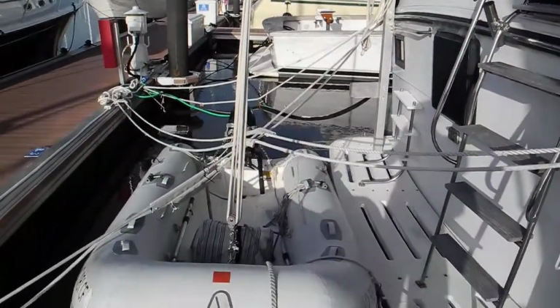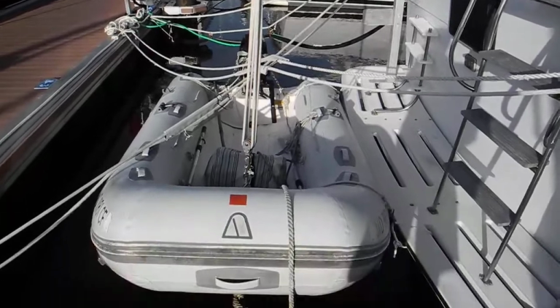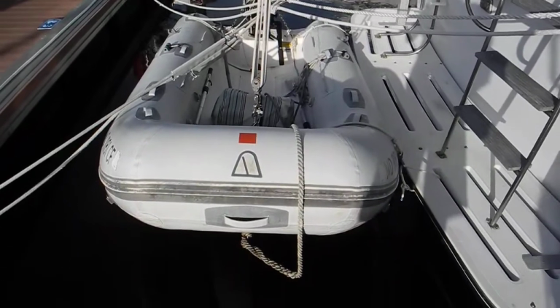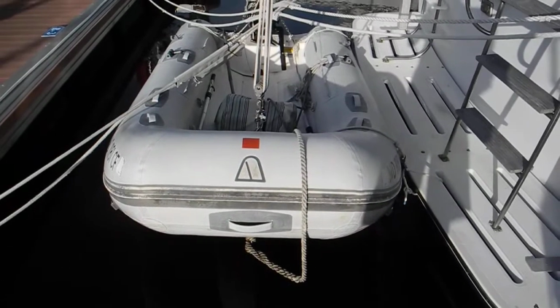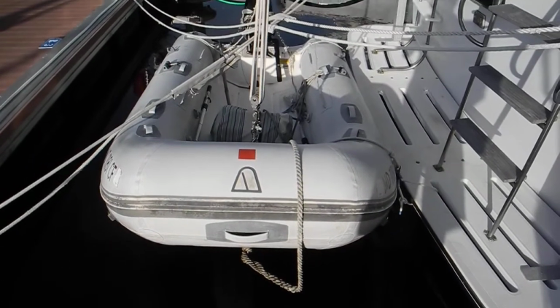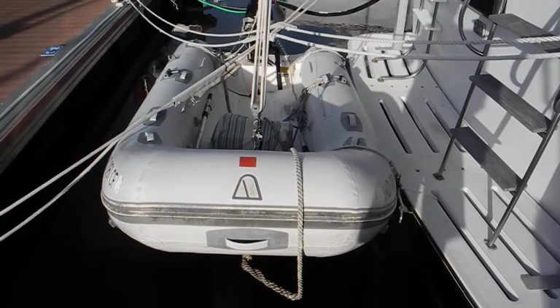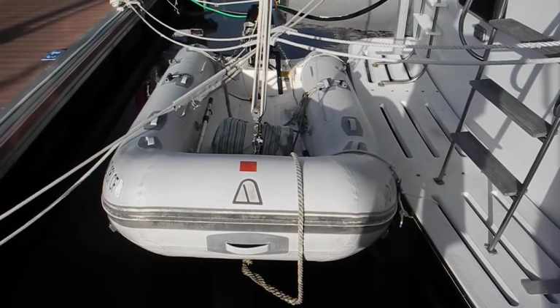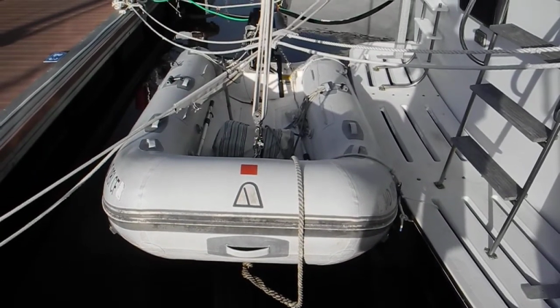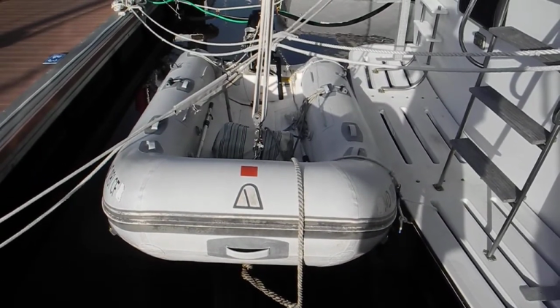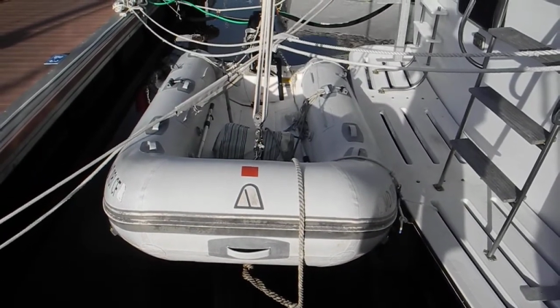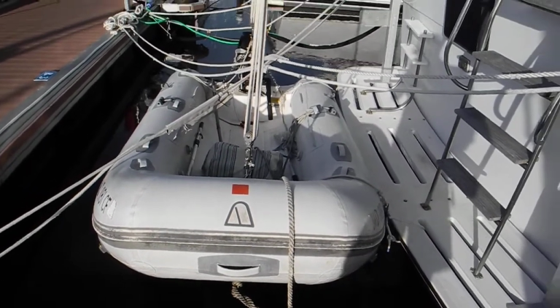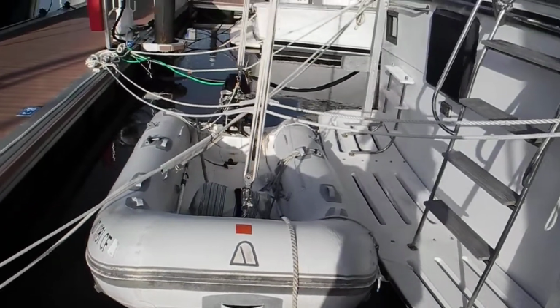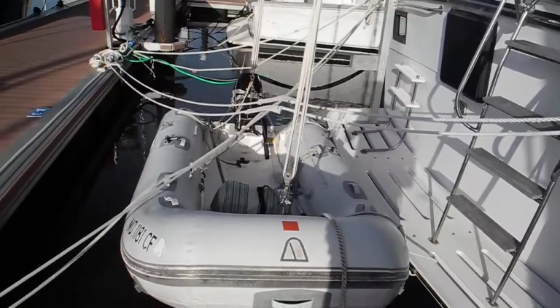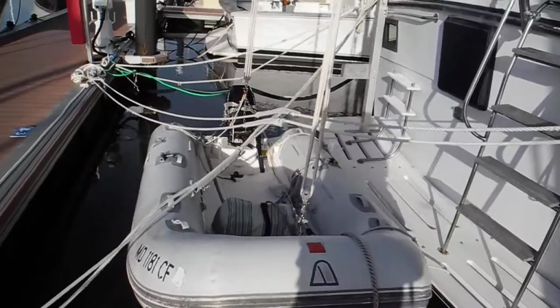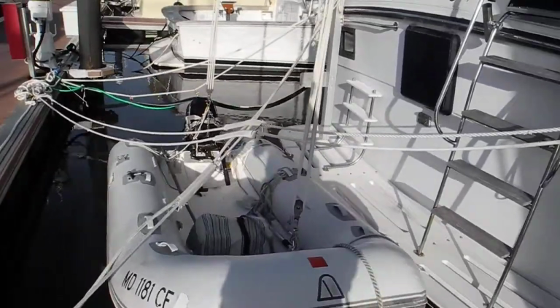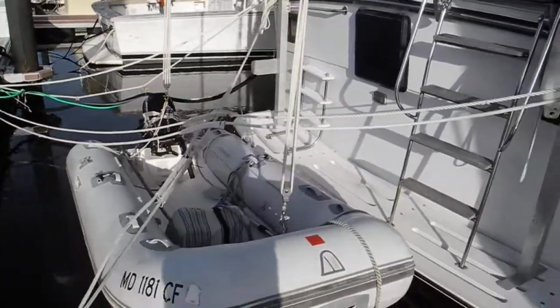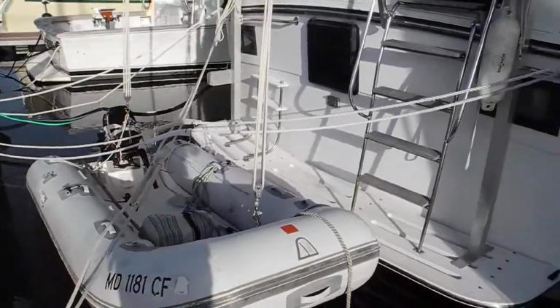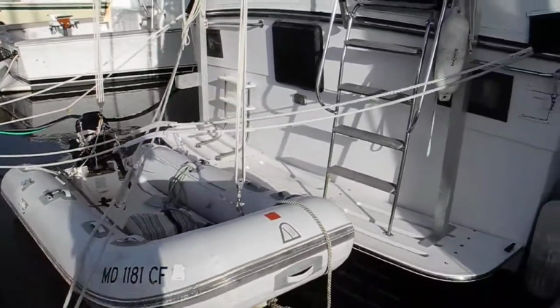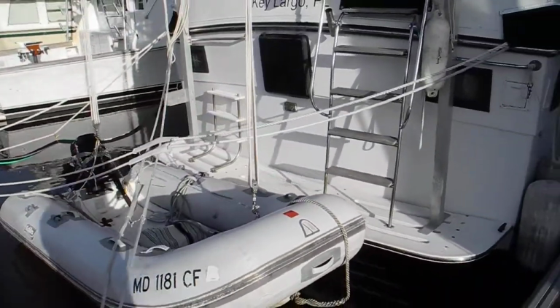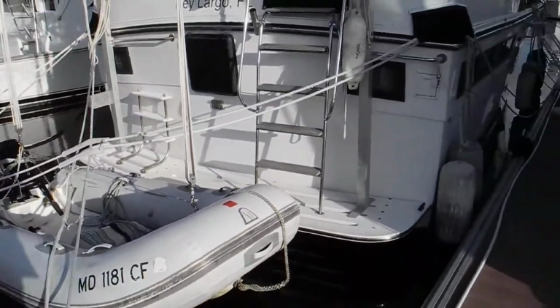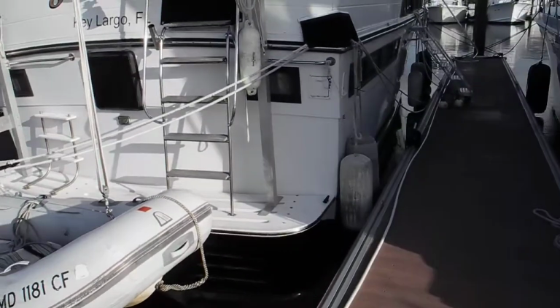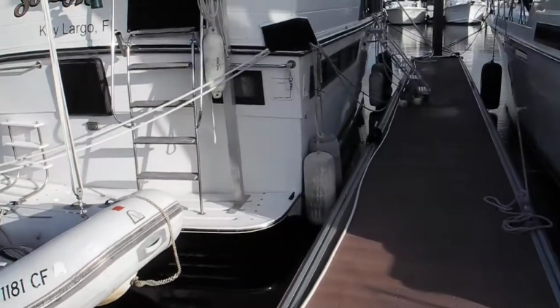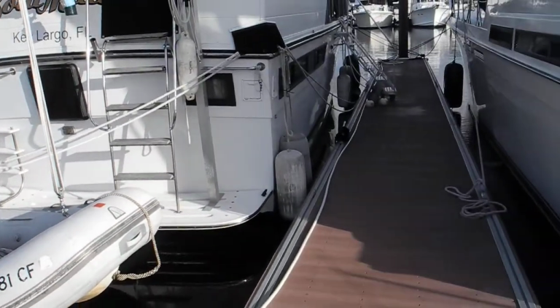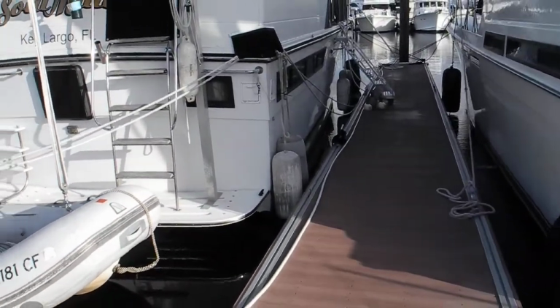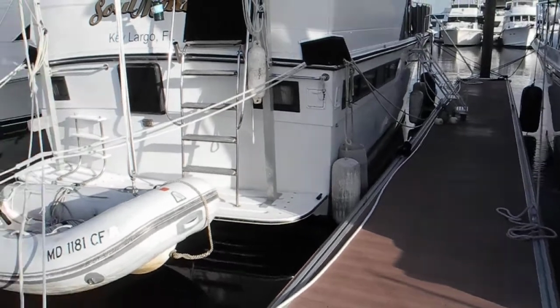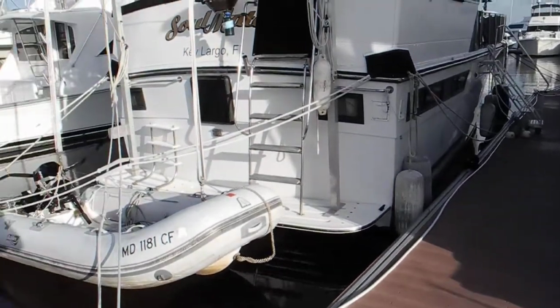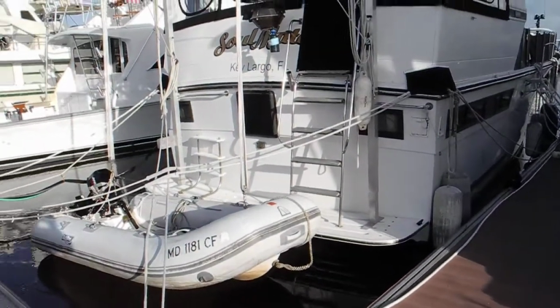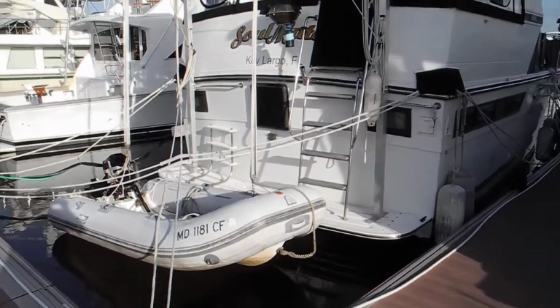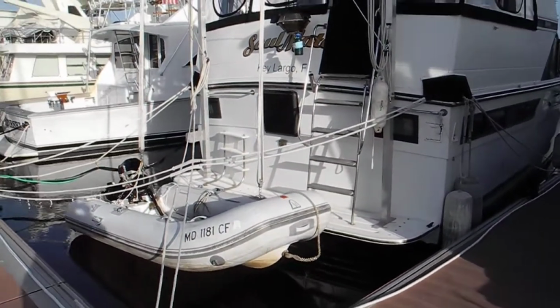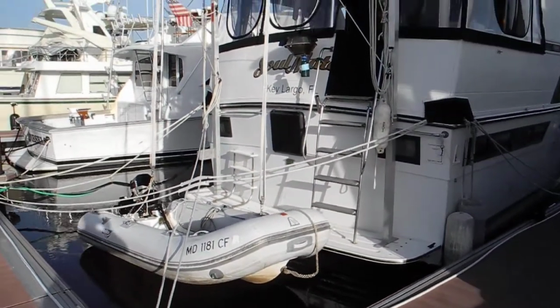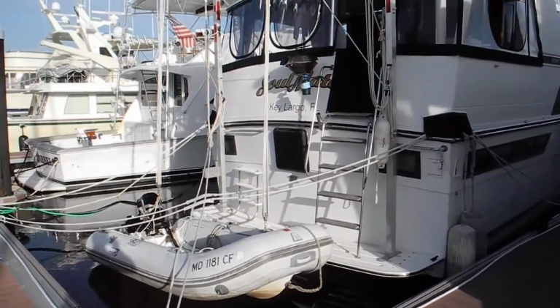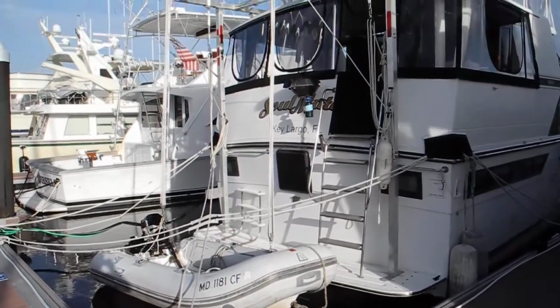Looking at this, you can see it's quite a chore. It takes two people to do it, or one person to pull up the stern, then move over and pull up the bow, move over, pull up the stern, move over, pull up the bow — and get it up high enough.